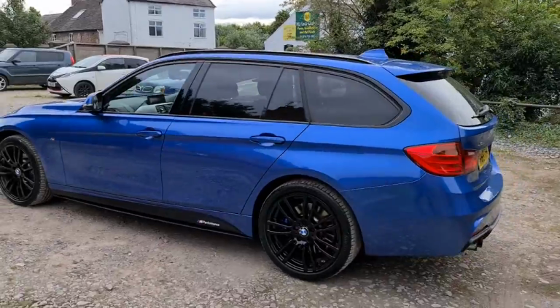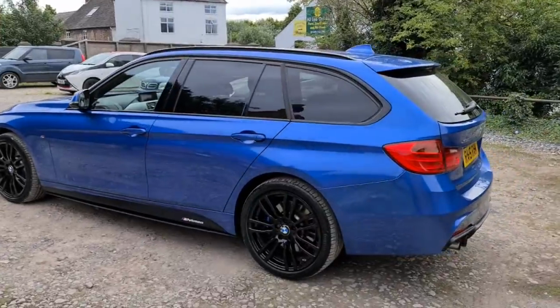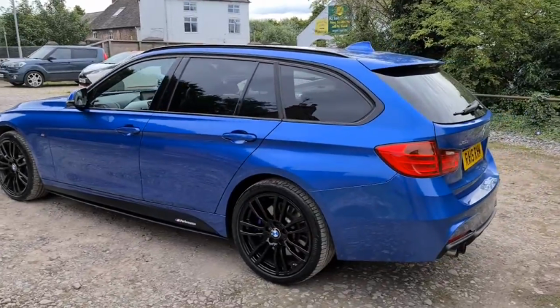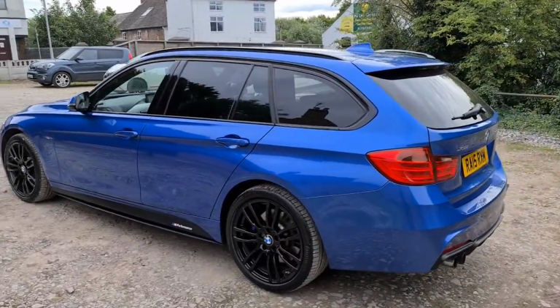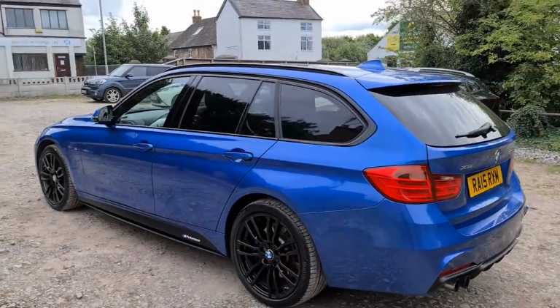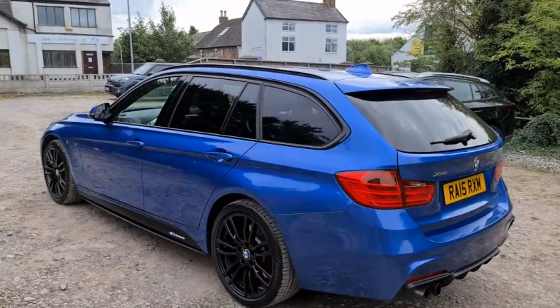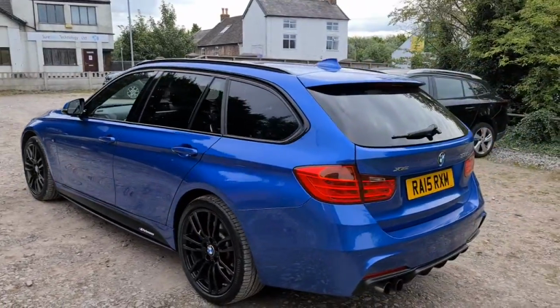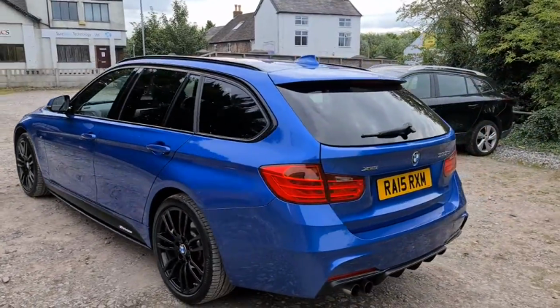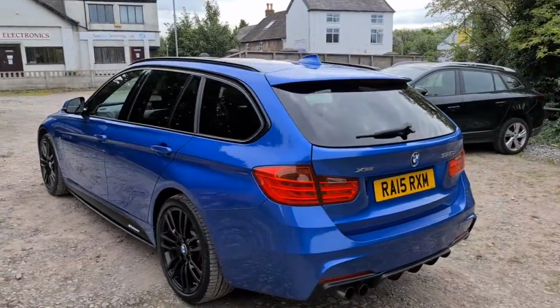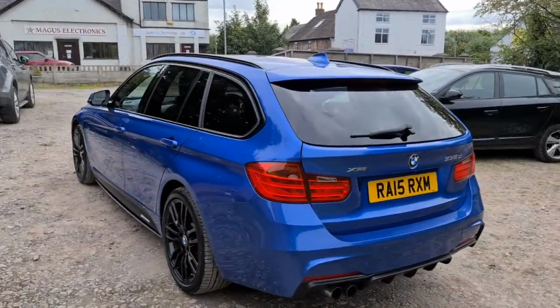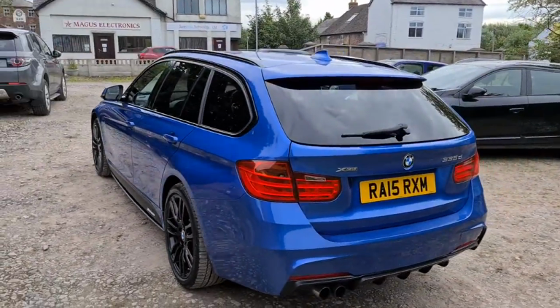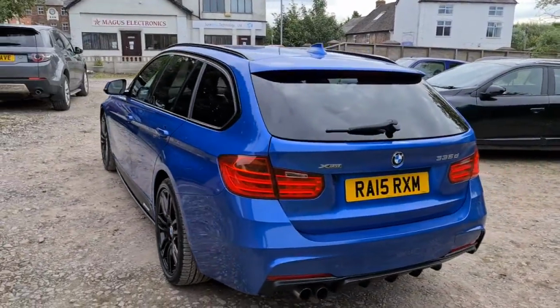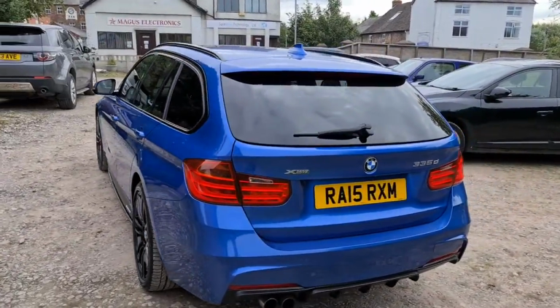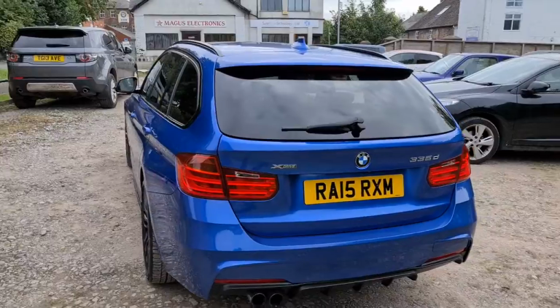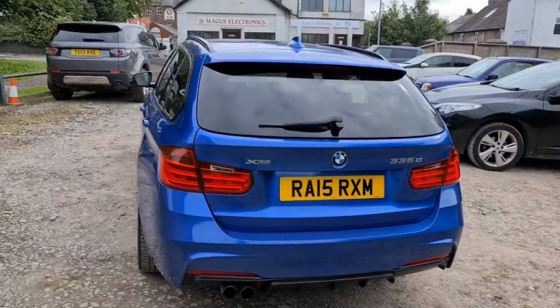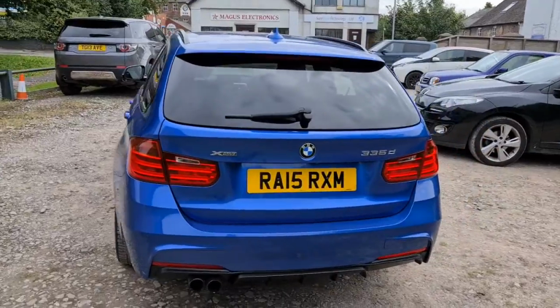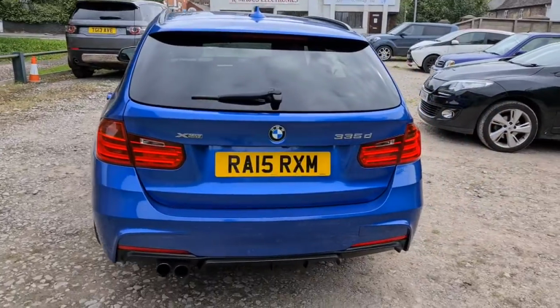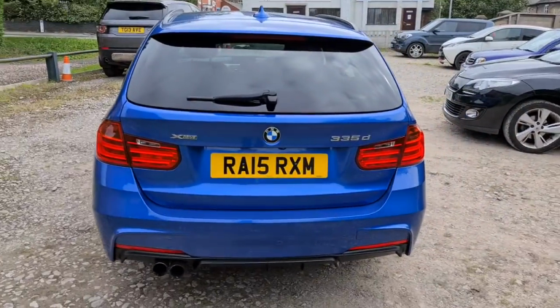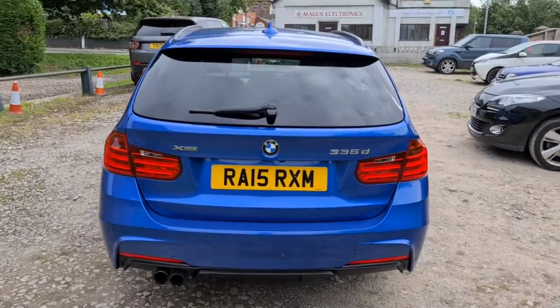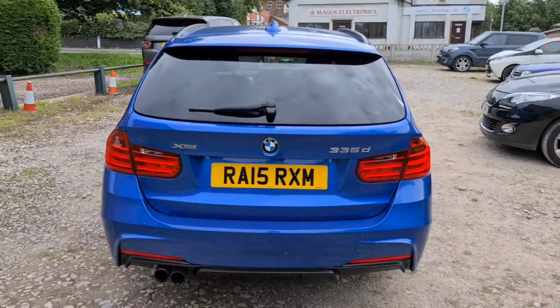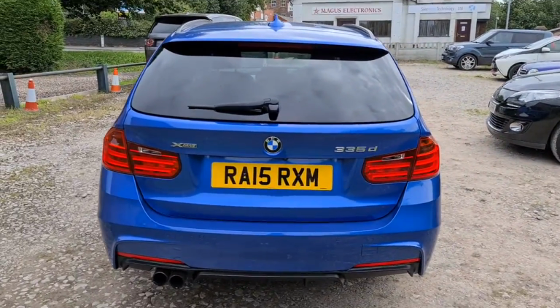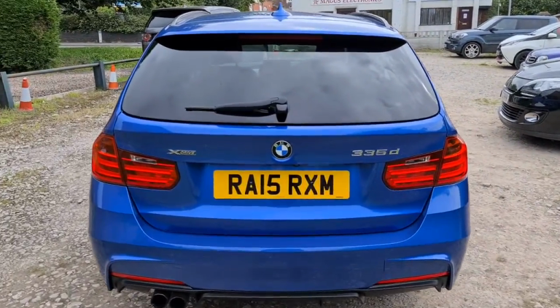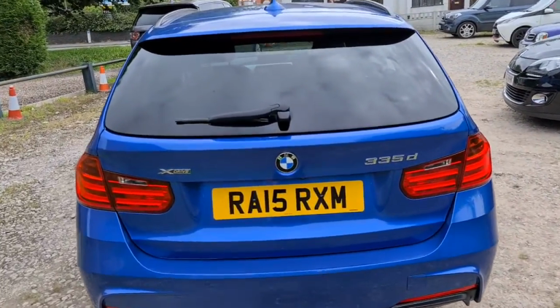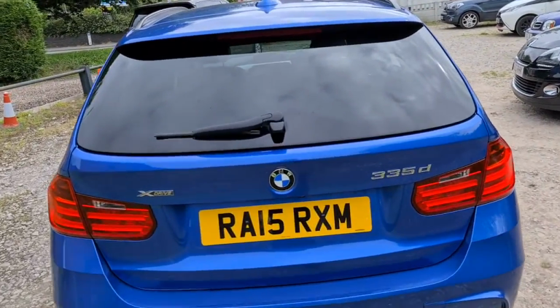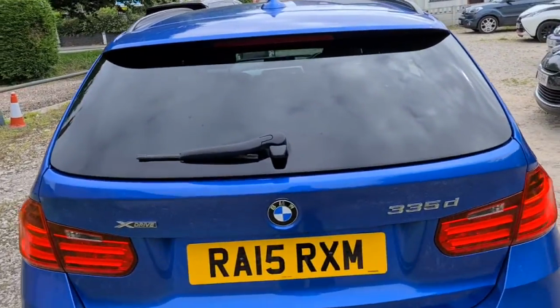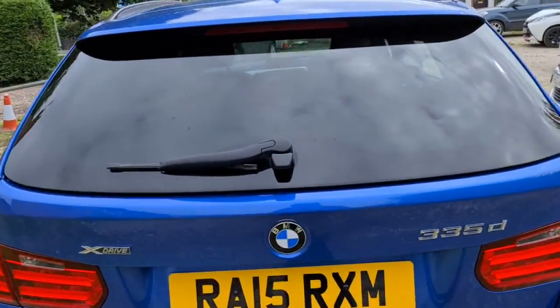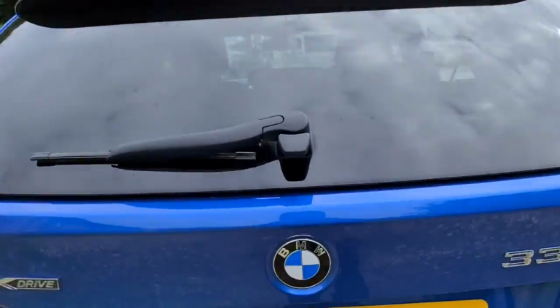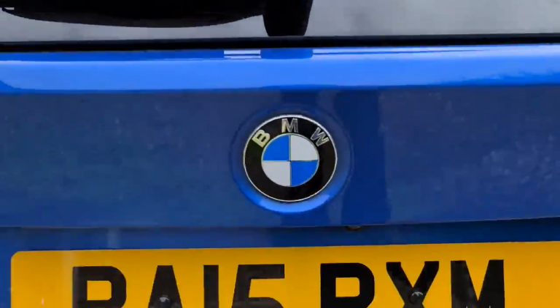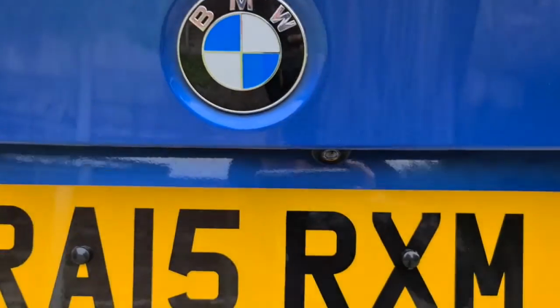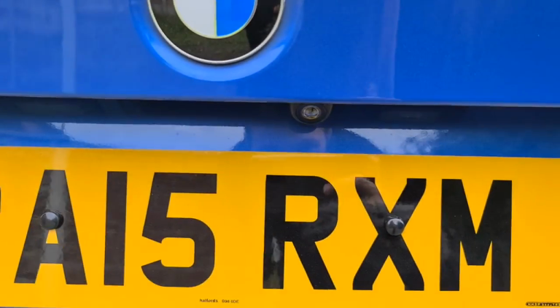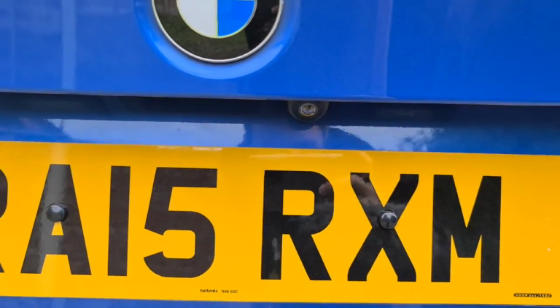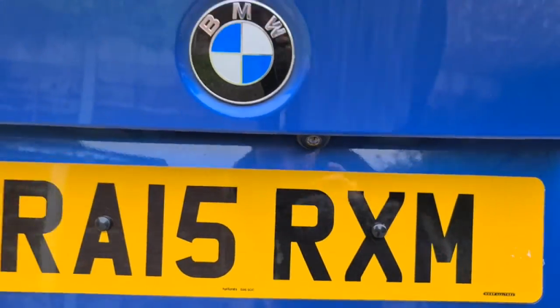You also have the full M Sport Plus package, so you get the adaptive M Sport suspension as well. You have front parking sensors with the reversing camera, which is just on show right now.